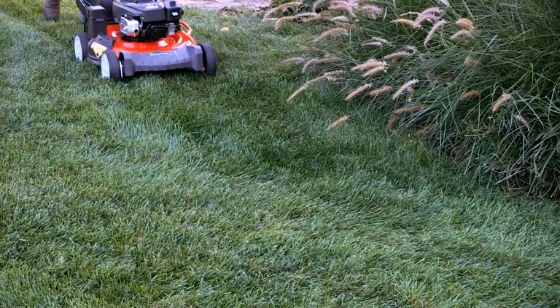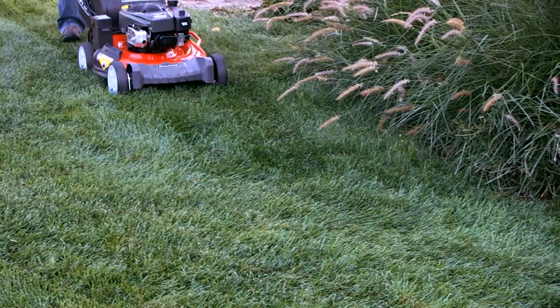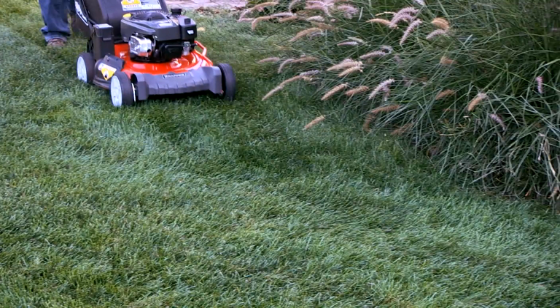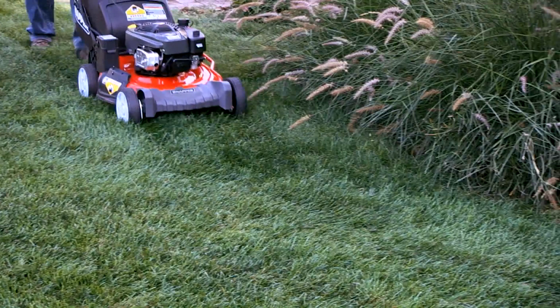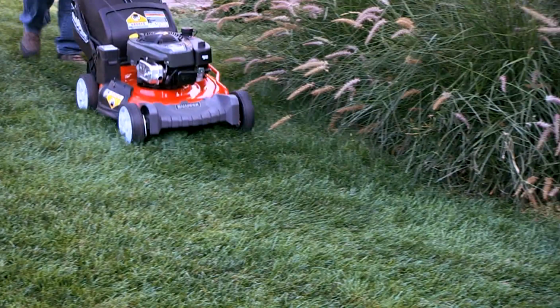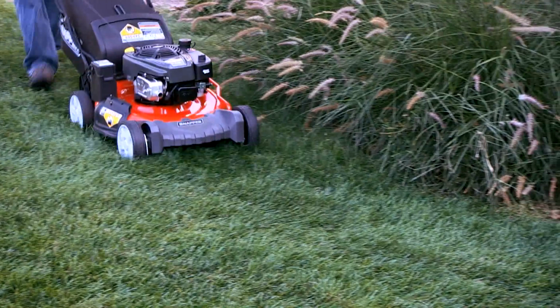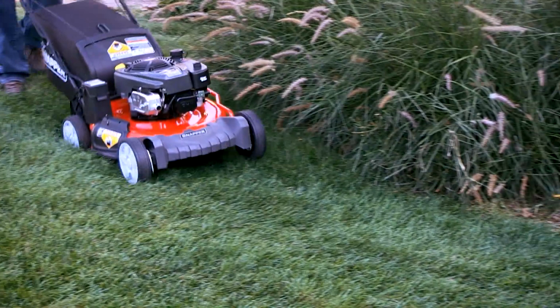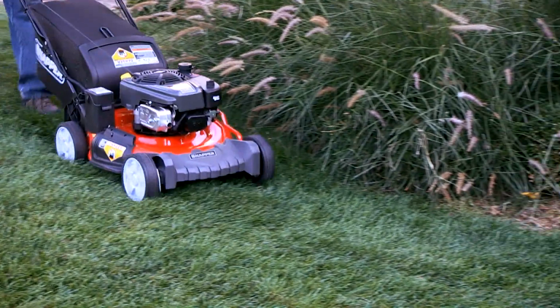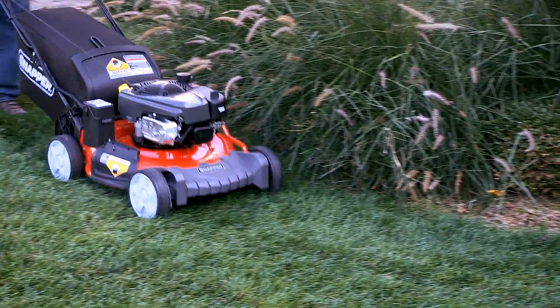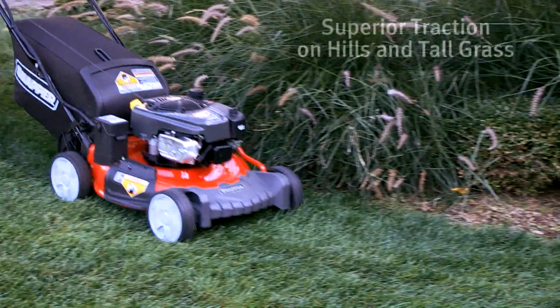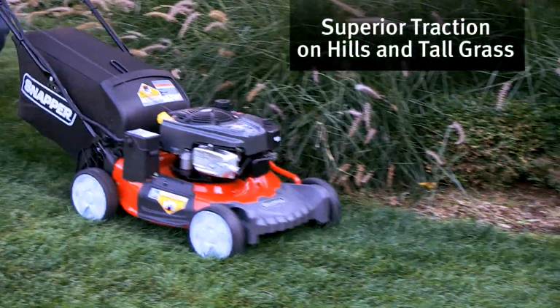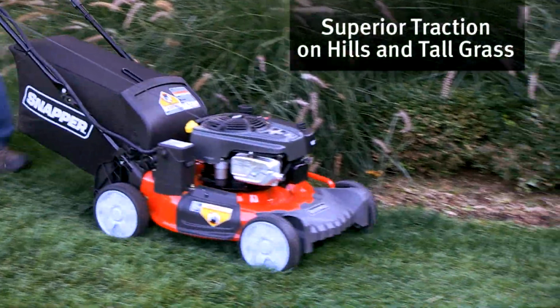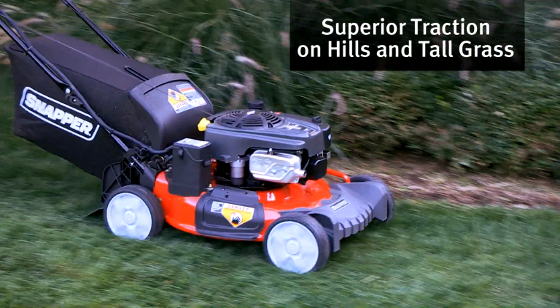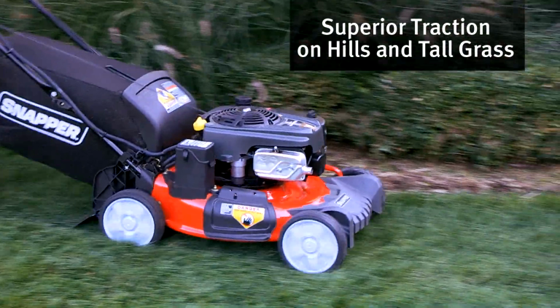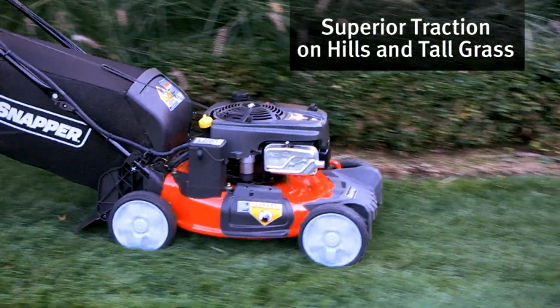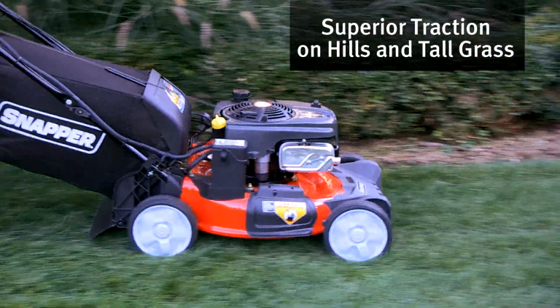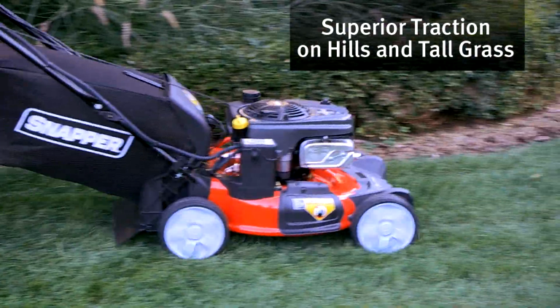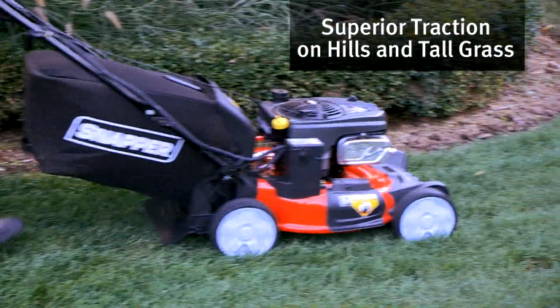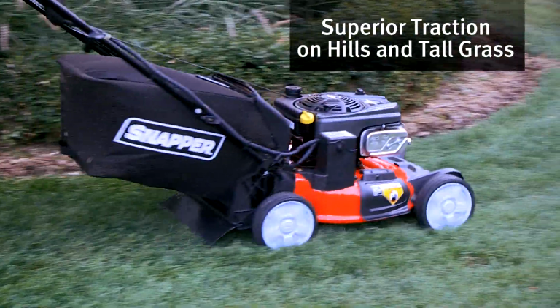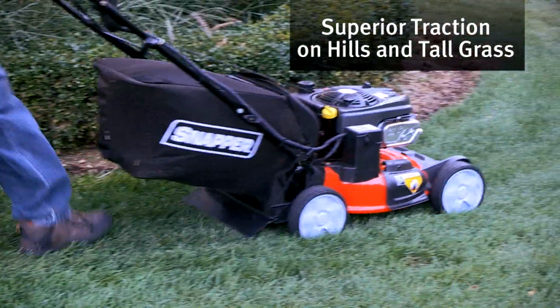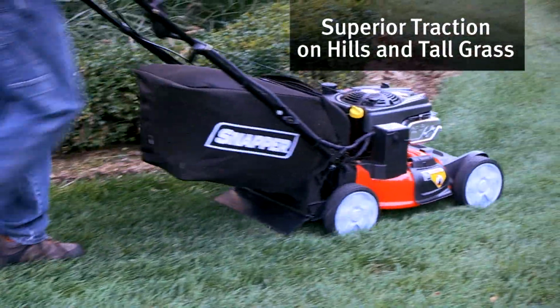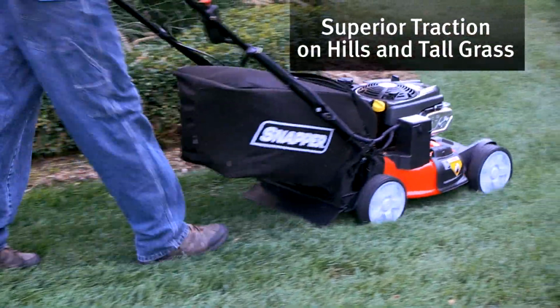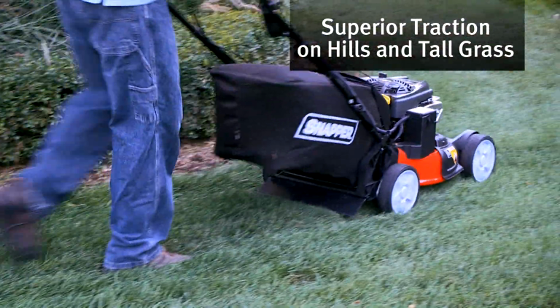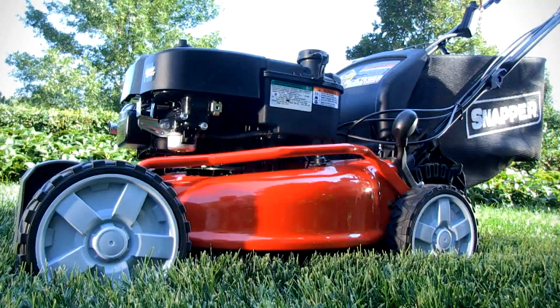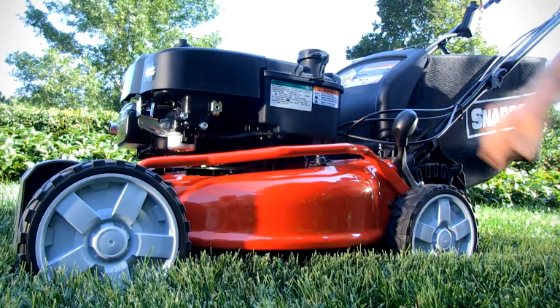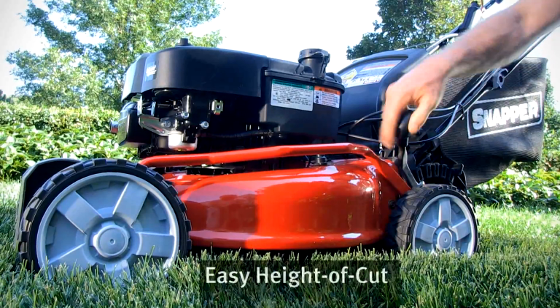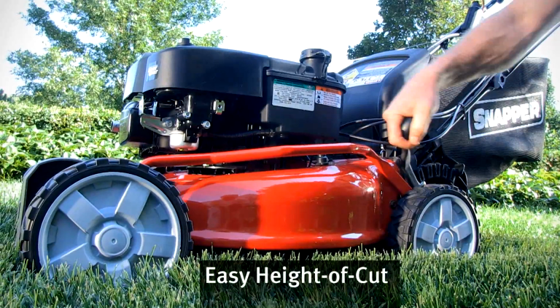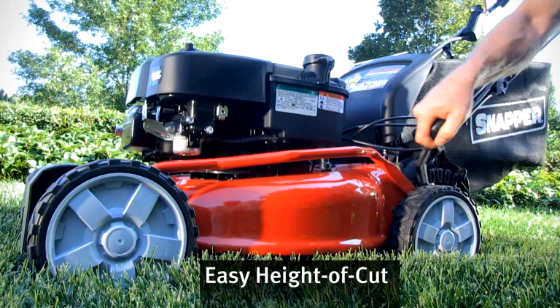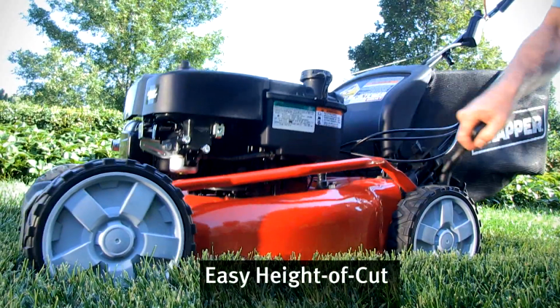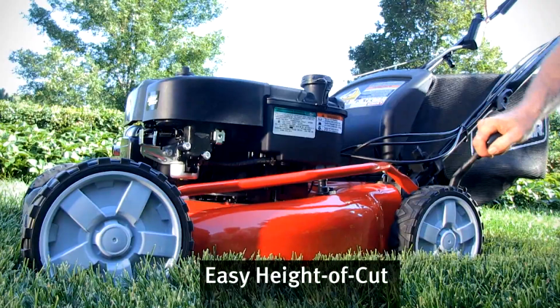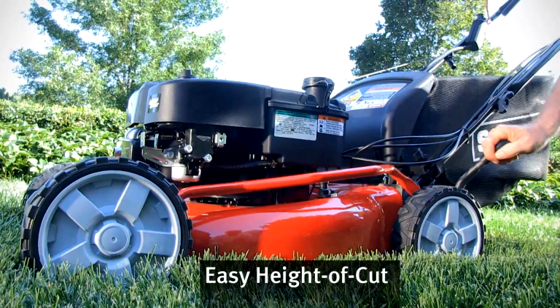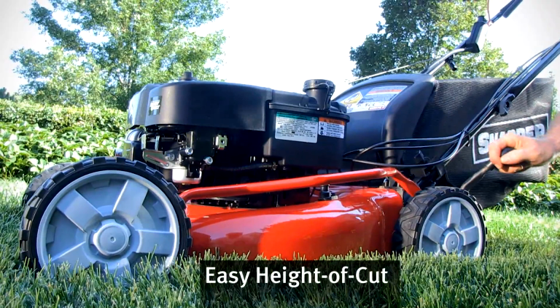Rear-wheel drive provides extra traction, making it perfect for small to medium properties with hills or heavy grass. You can even adjust height of cut with one hand.